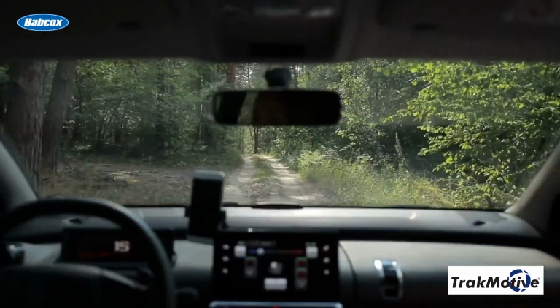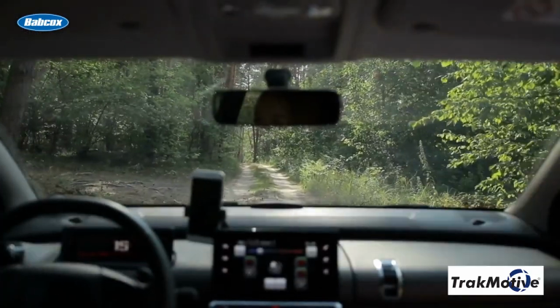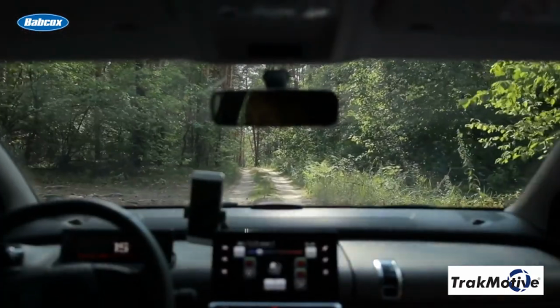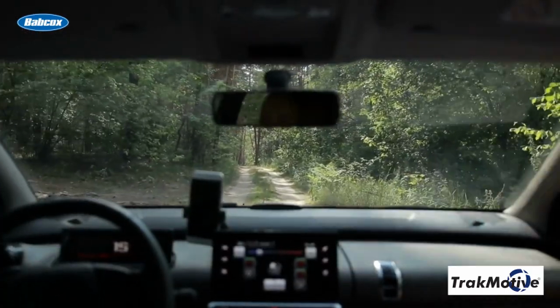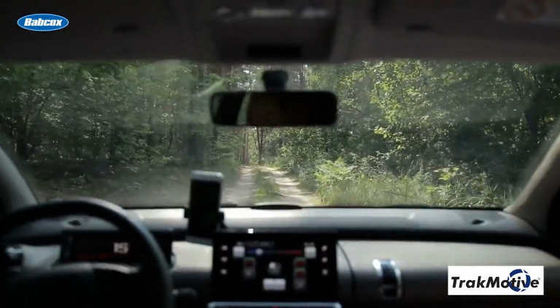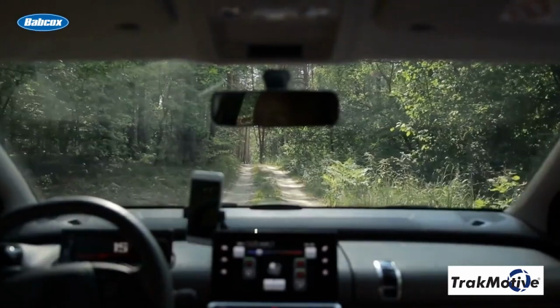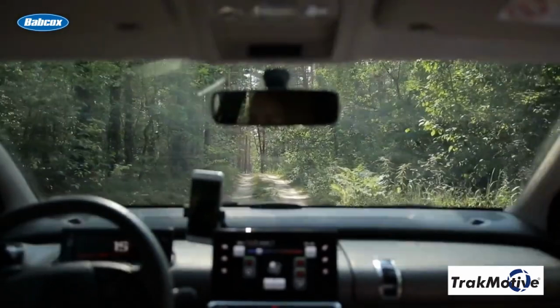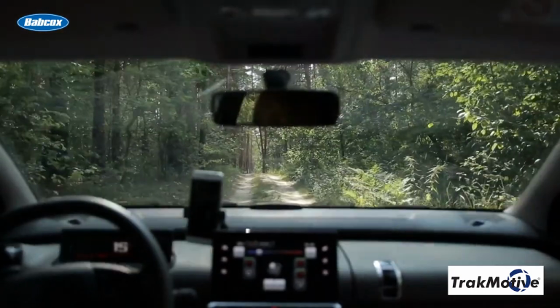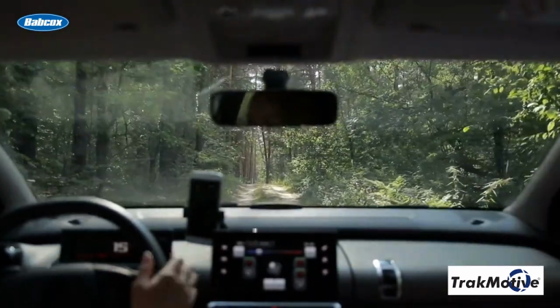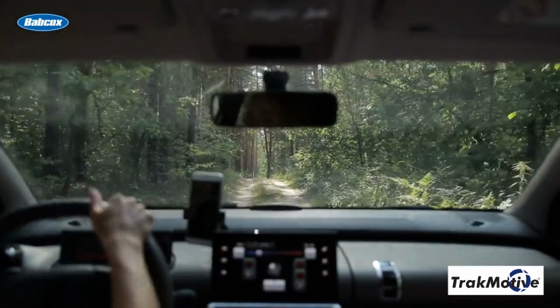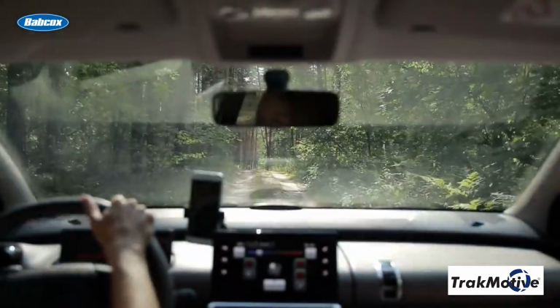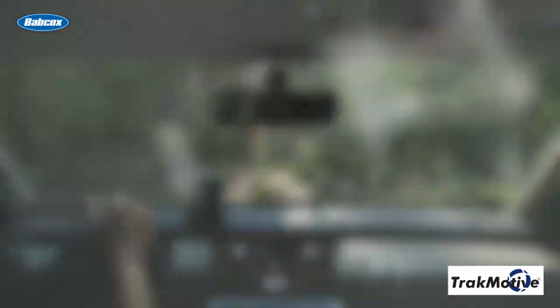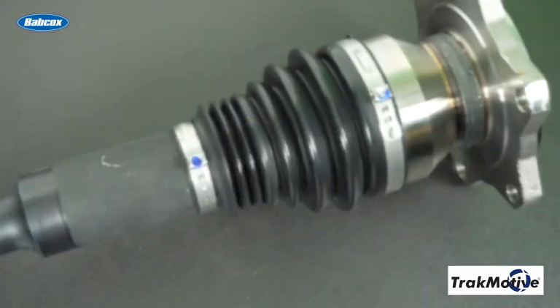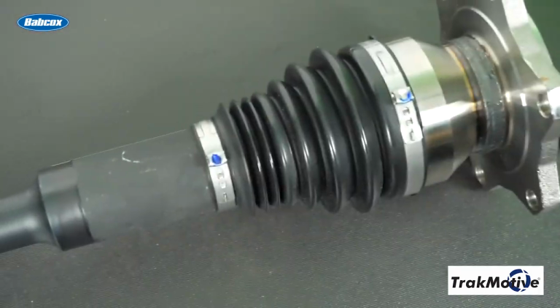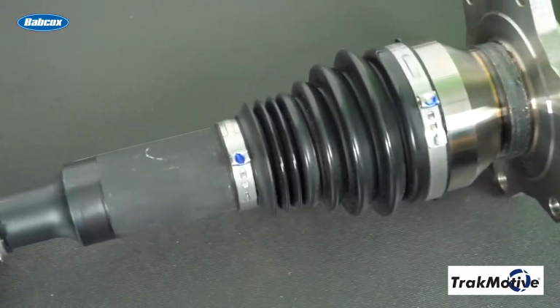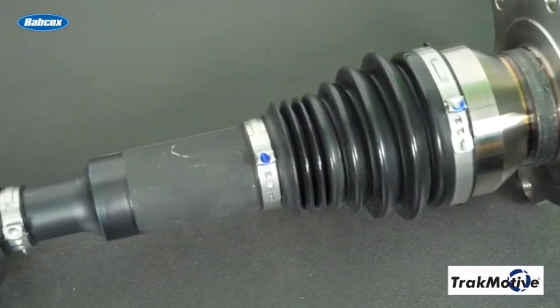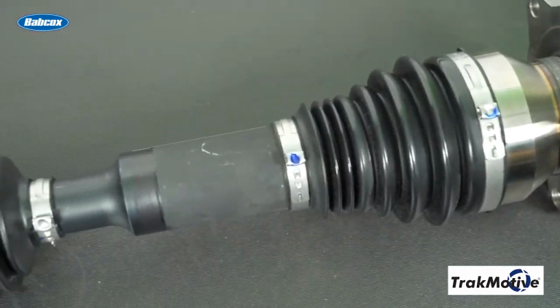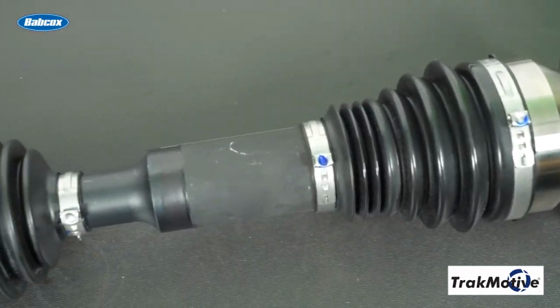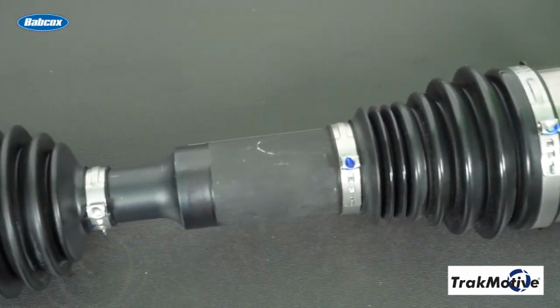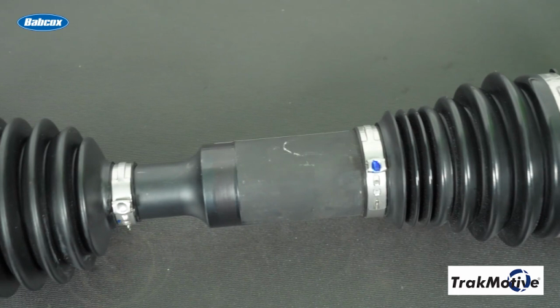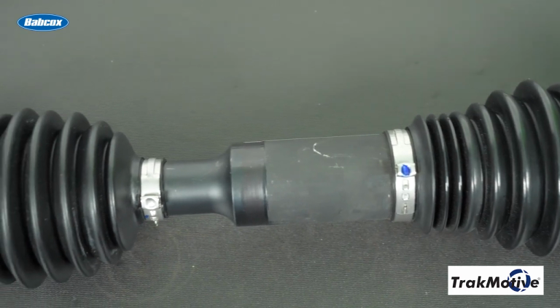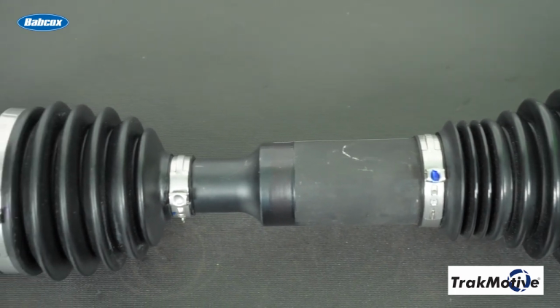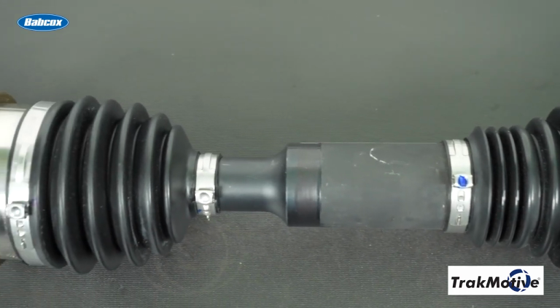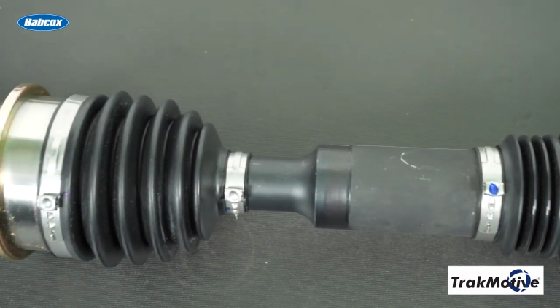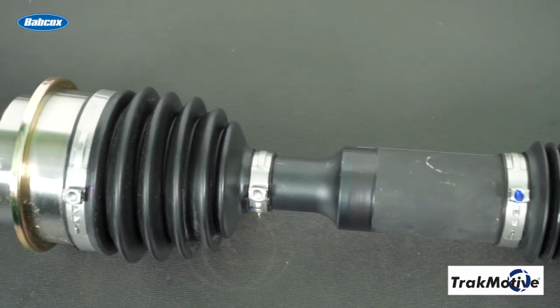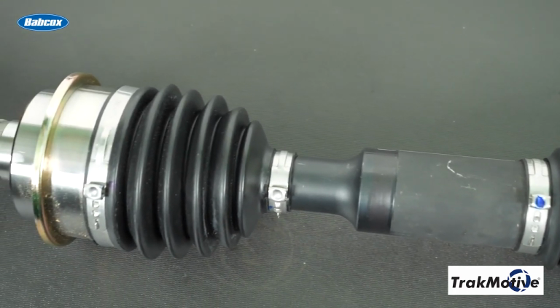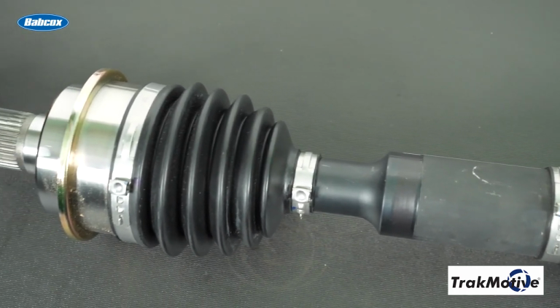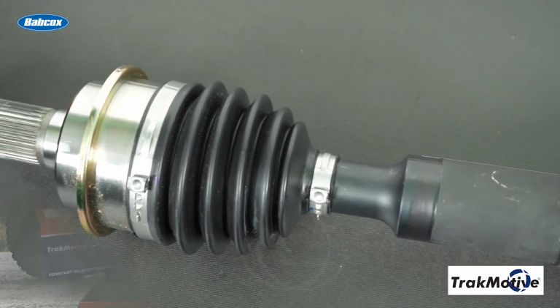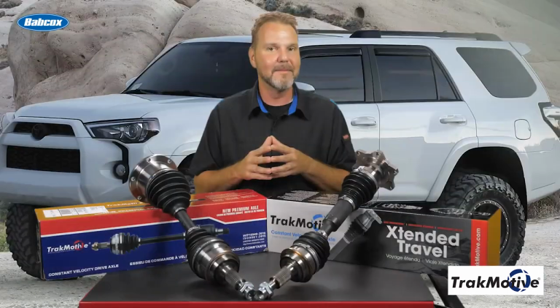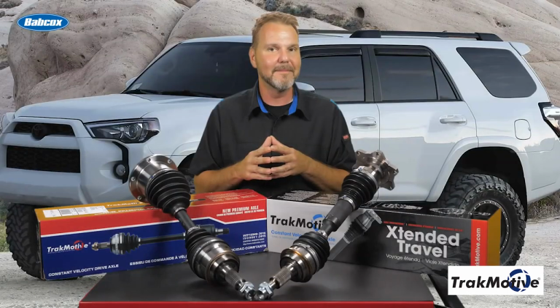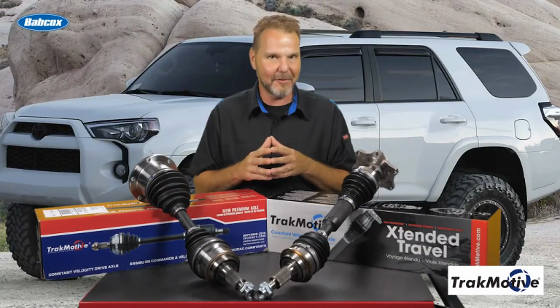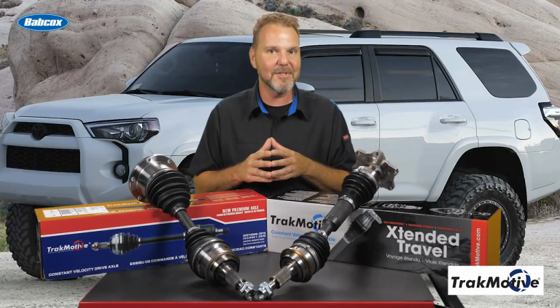So before you hit the trail, make sure your axles are up to the task and step up to TrackMotive extended travel CV axles so you're not left stuck on the trail with a broken axle. Thanks for watching.